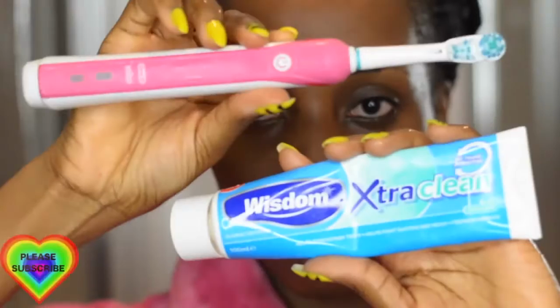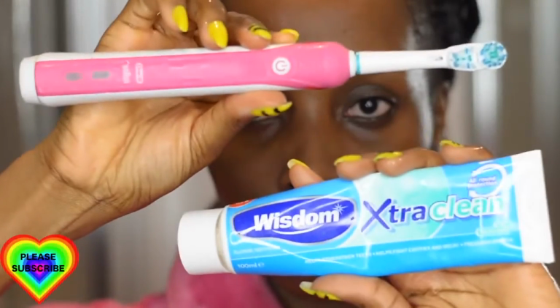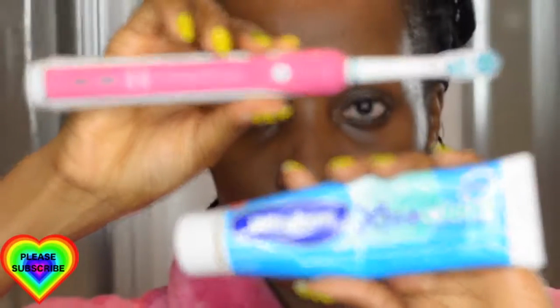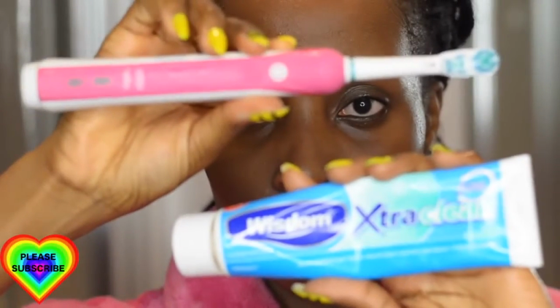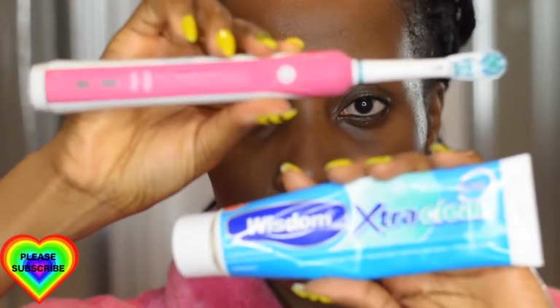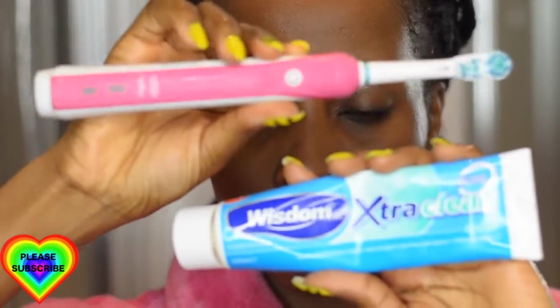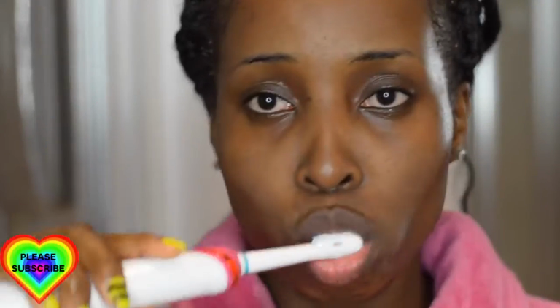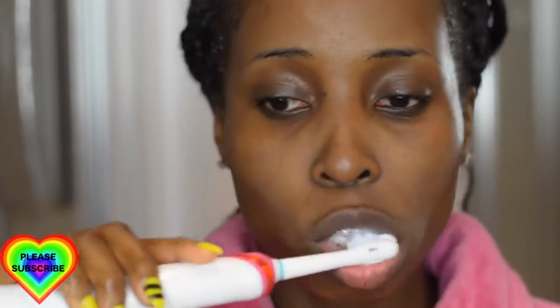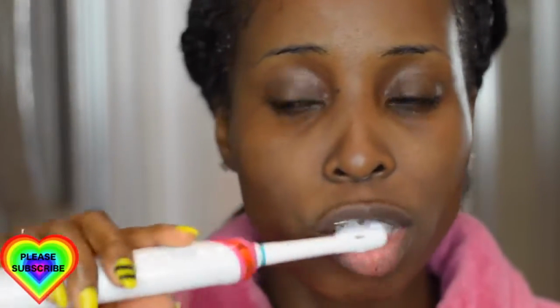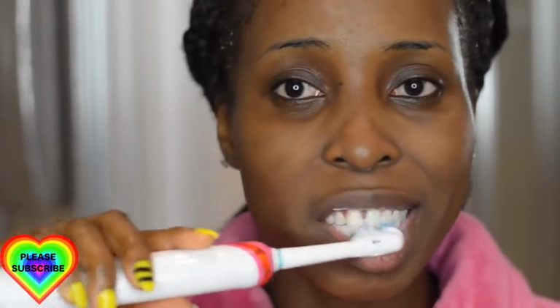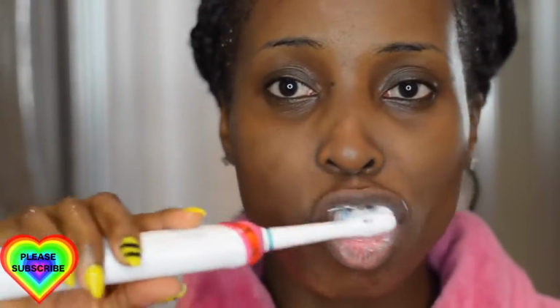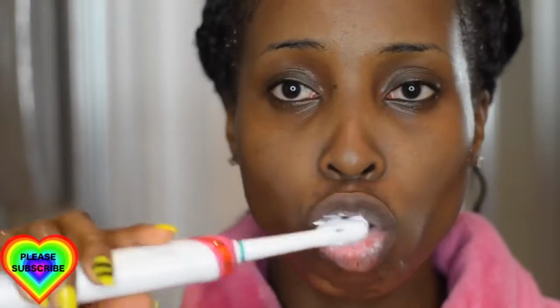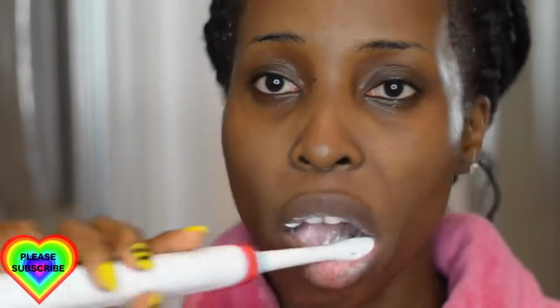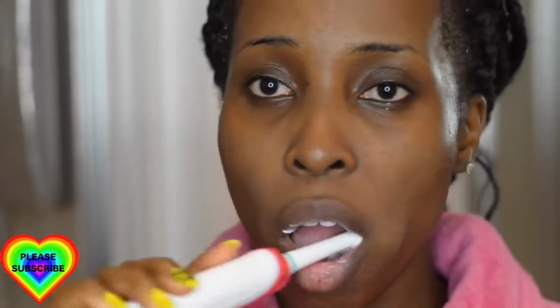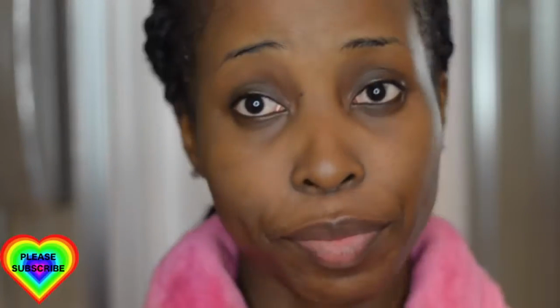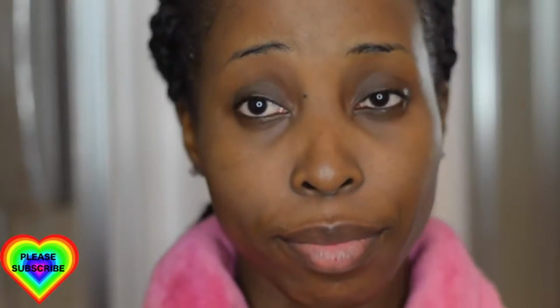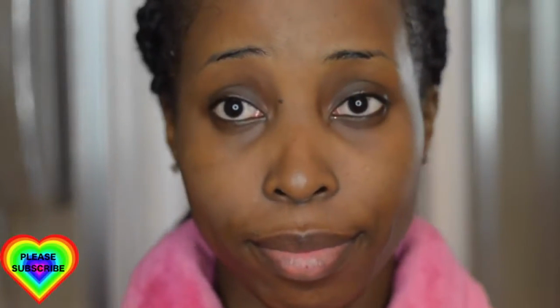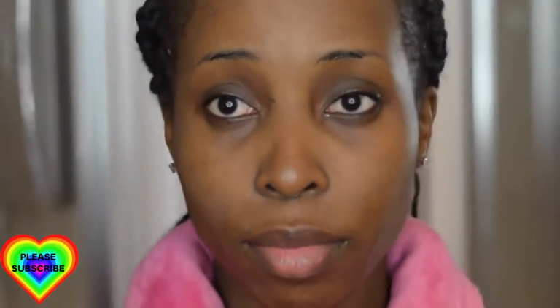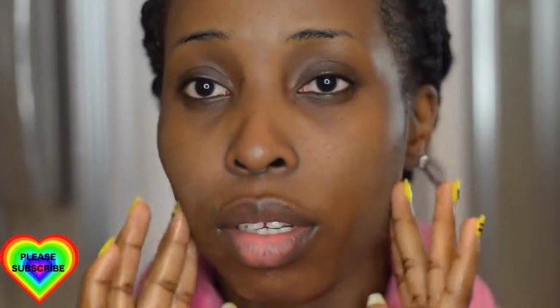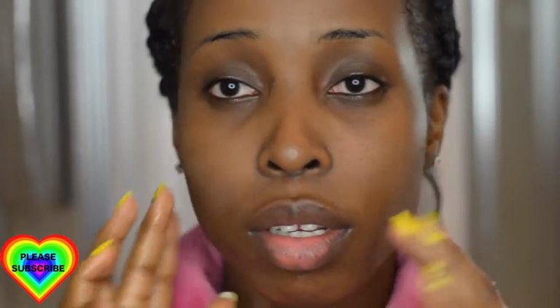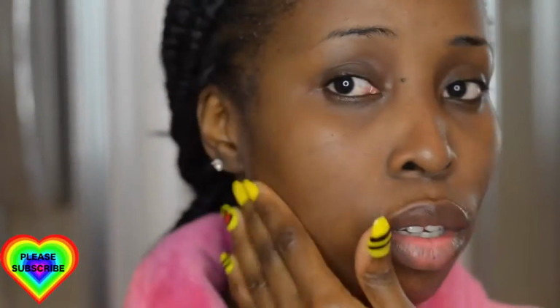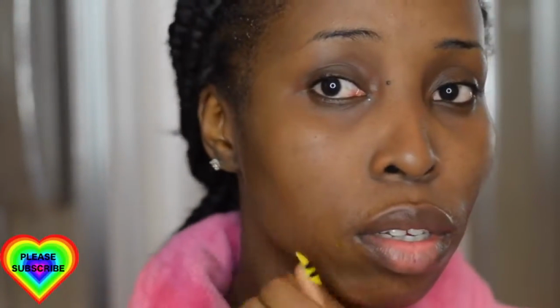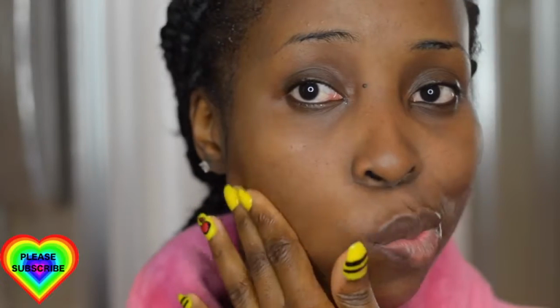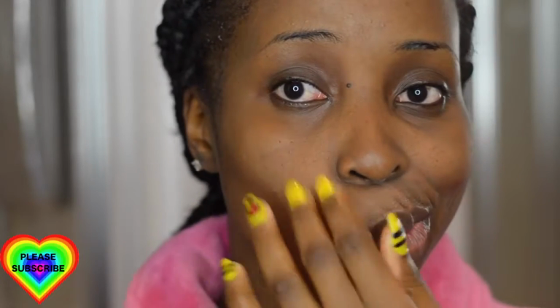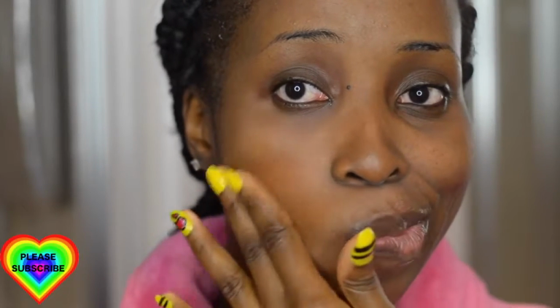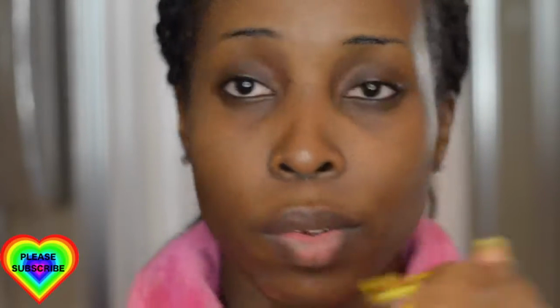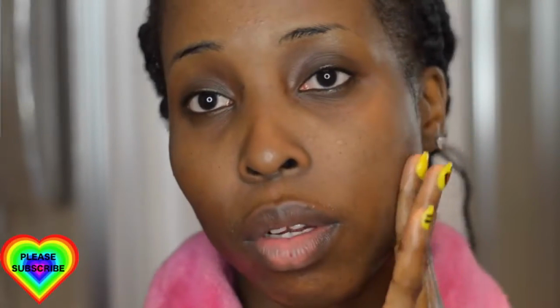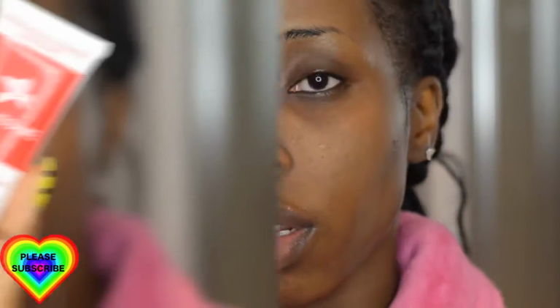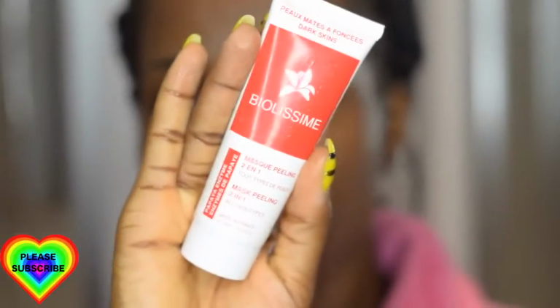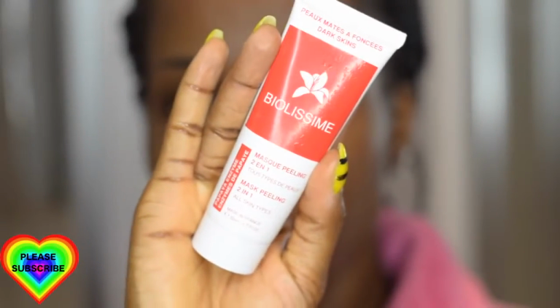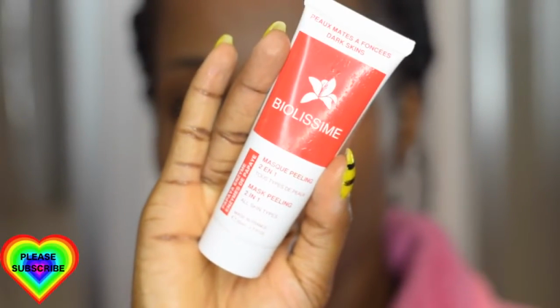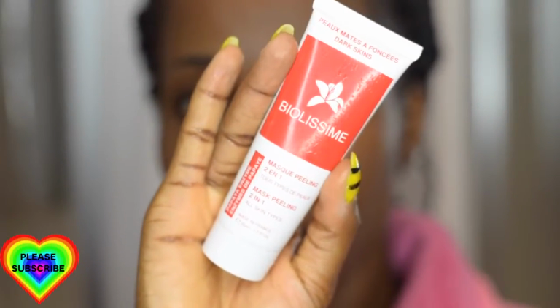Here's a side-by-side comparison showing what my brush looked like before and after I used it on my face. Next I'm using my Oral-B electric toothbrush and my Wisdom Extra Clean toothpaste to brush my teeth, and I do this for as long as I think I need to. As you can see, my skin is really, really clean now.